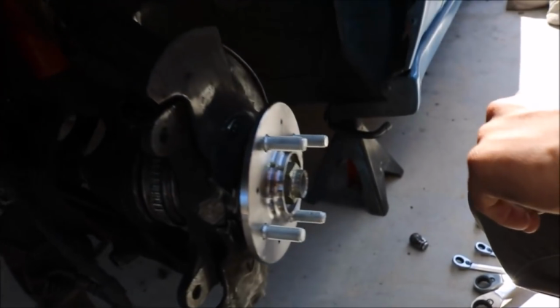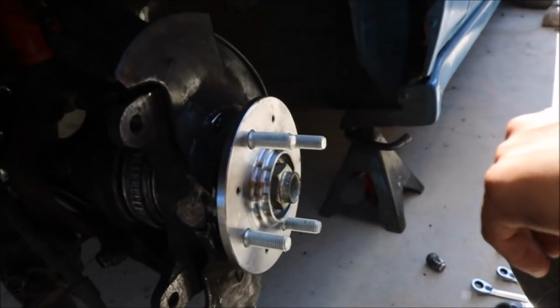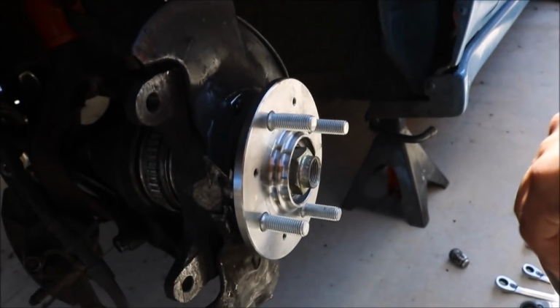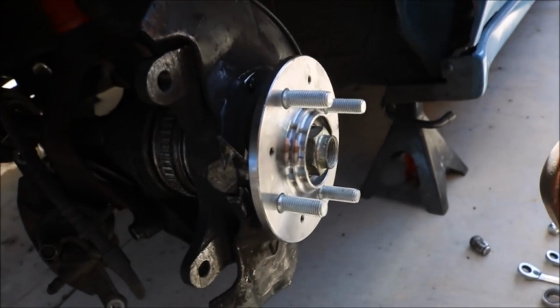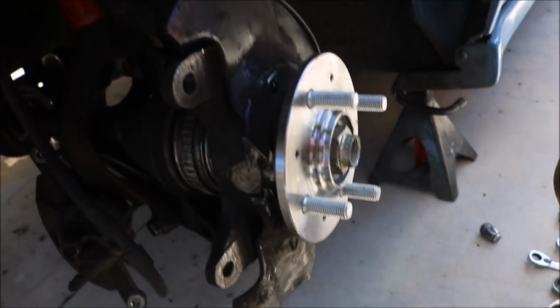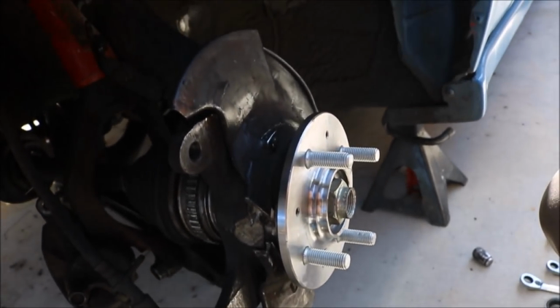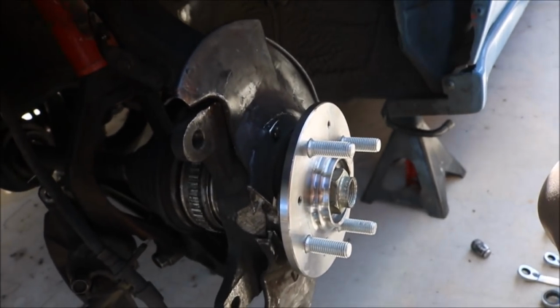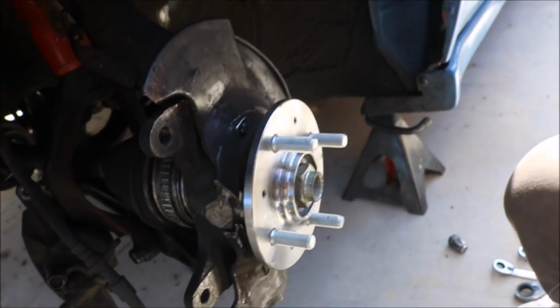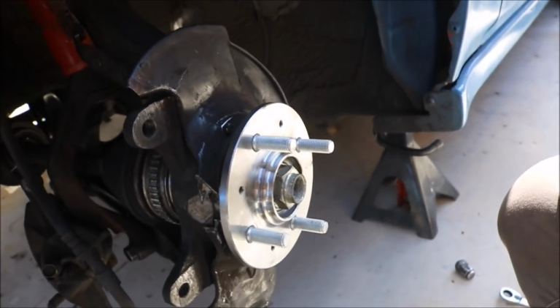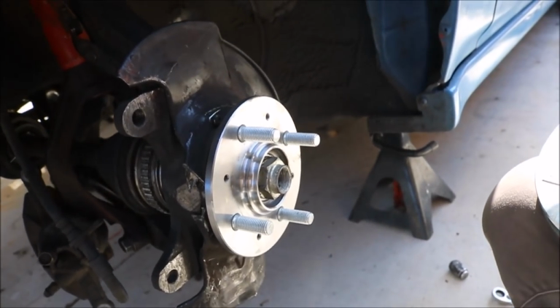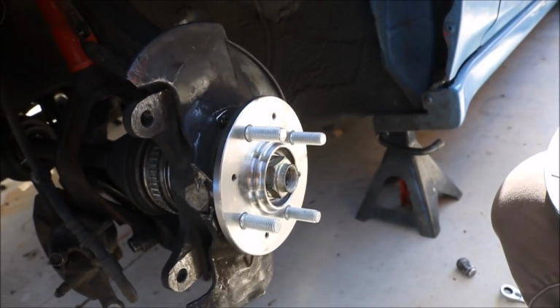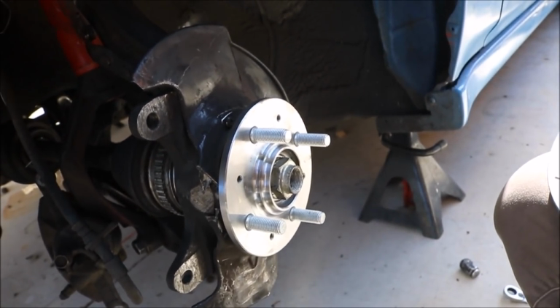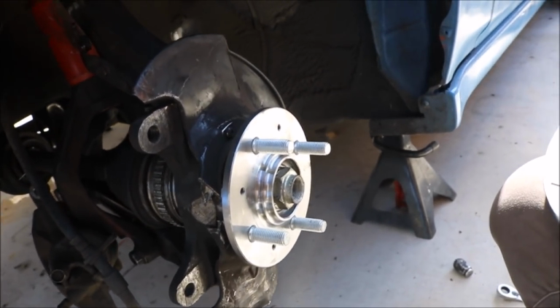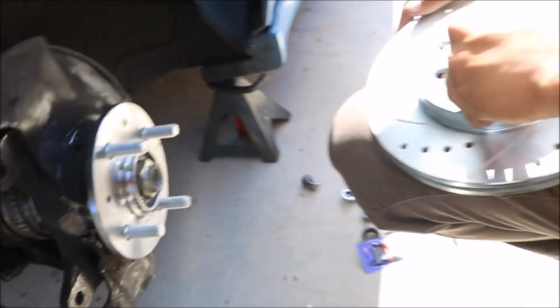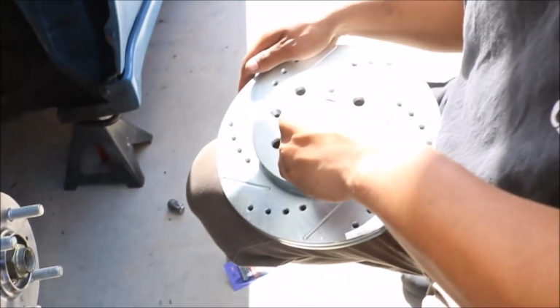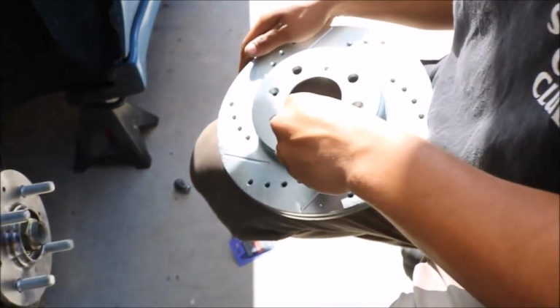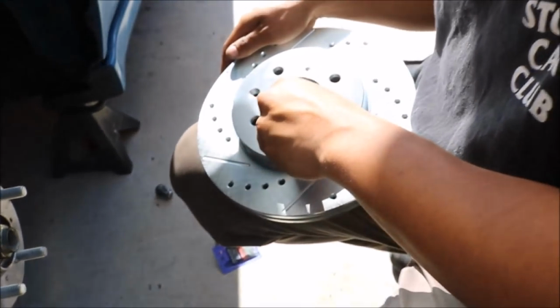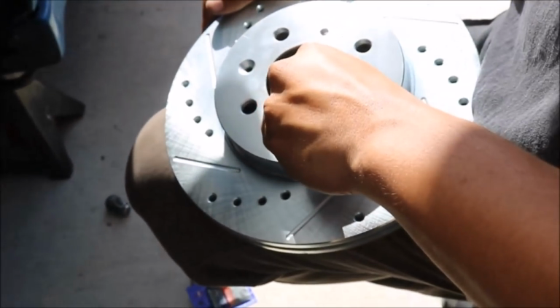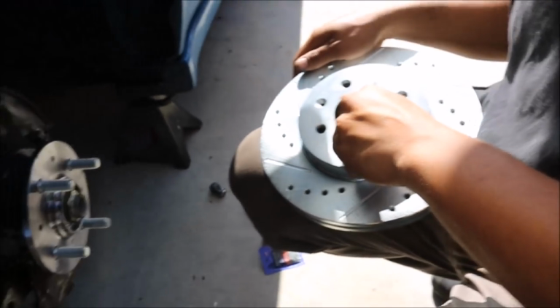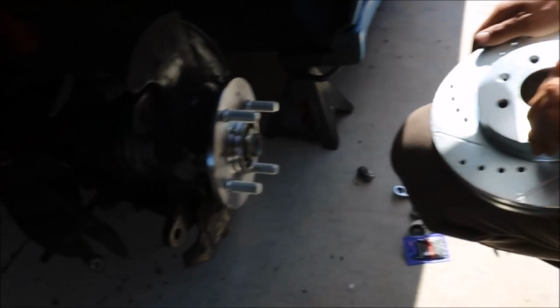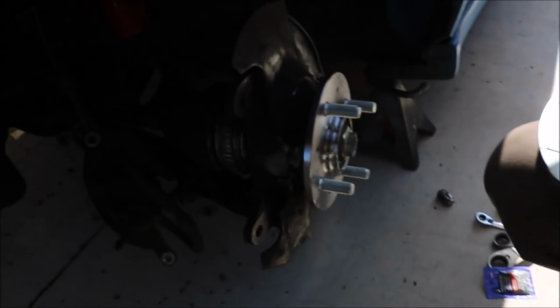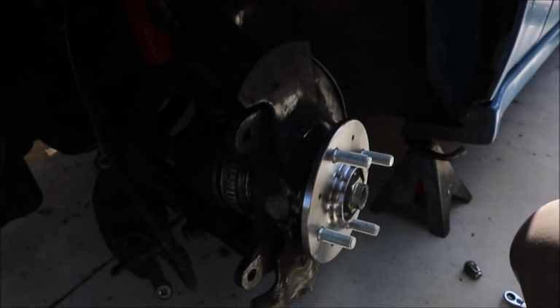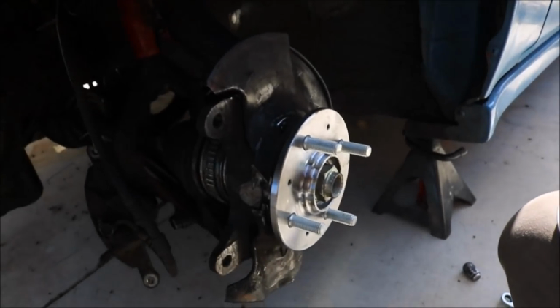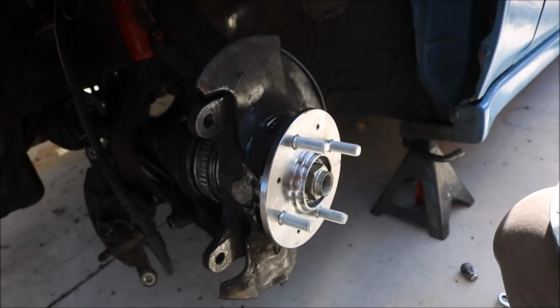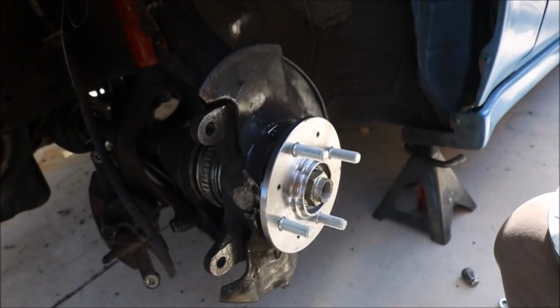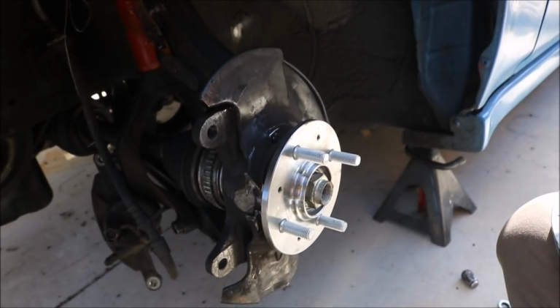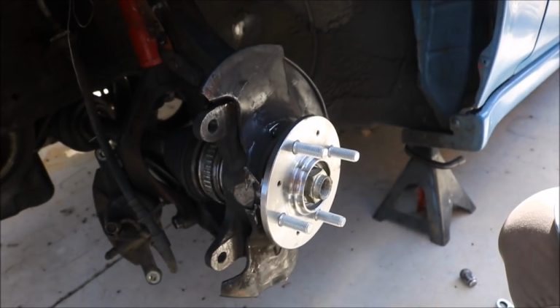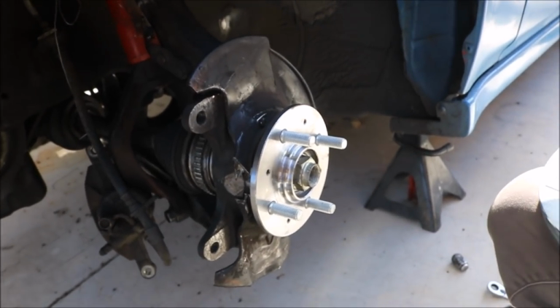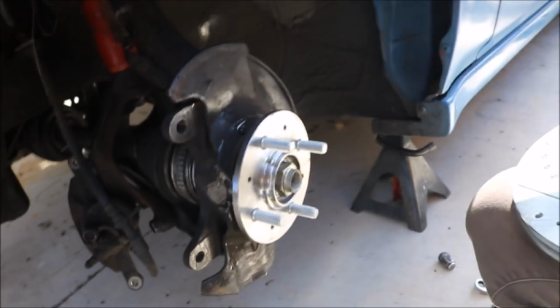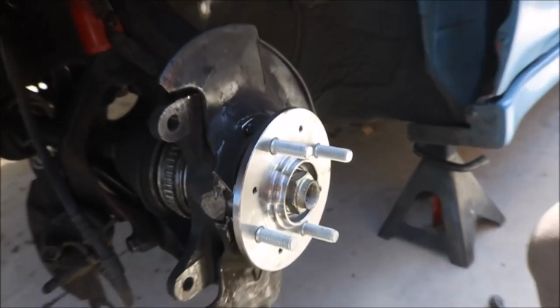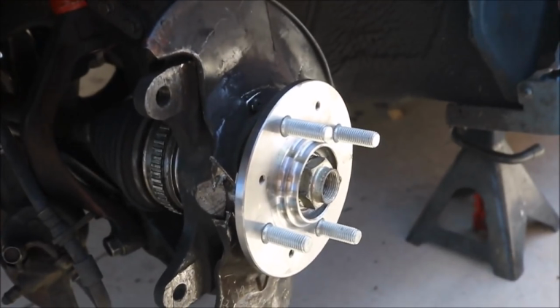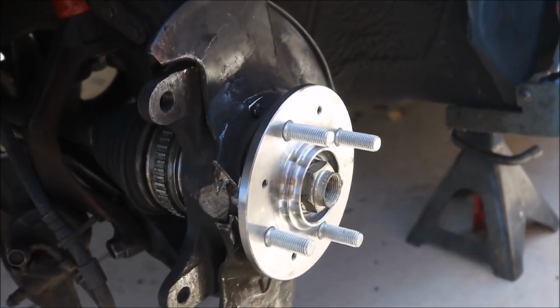Alright guys, so this is going to look a lot better. We got the new wheel hub with the new rotor. I'm so used to just seeing rust when I take off my wheels, so I'm hyped for this.